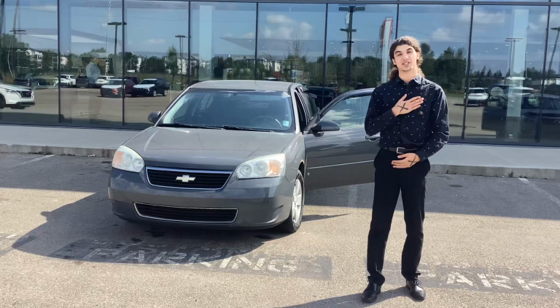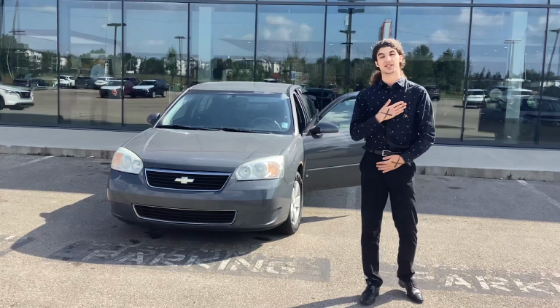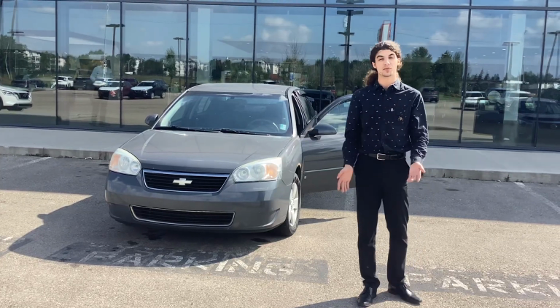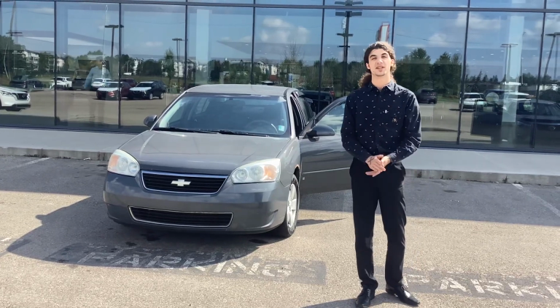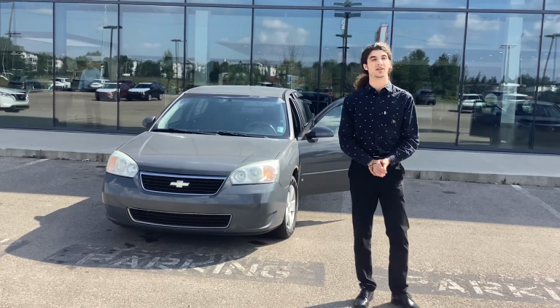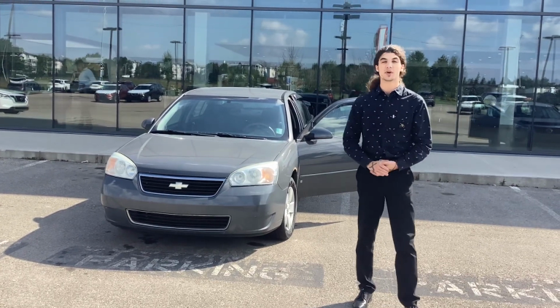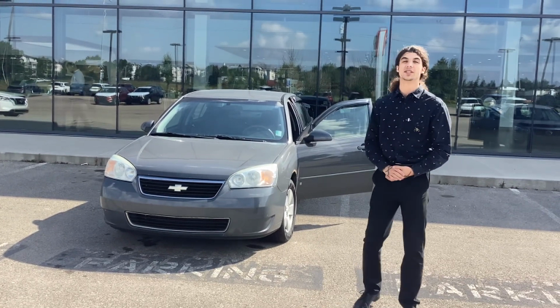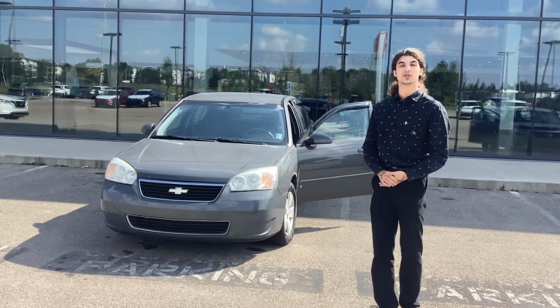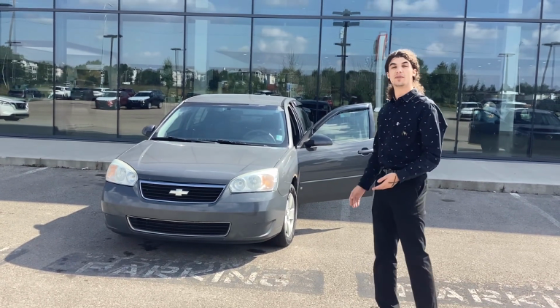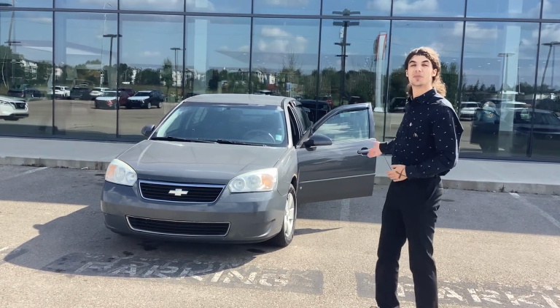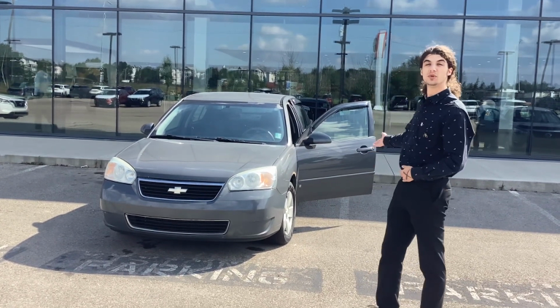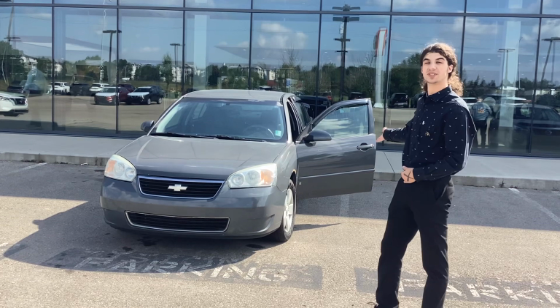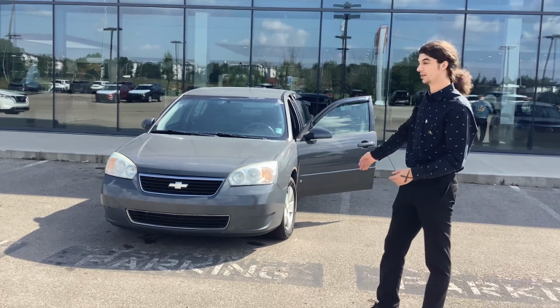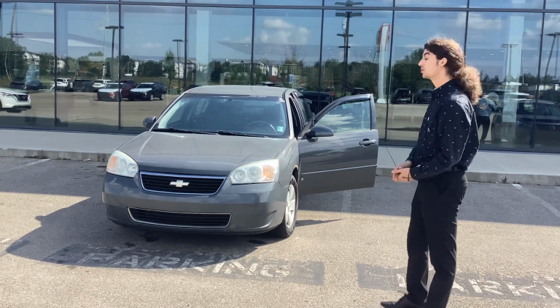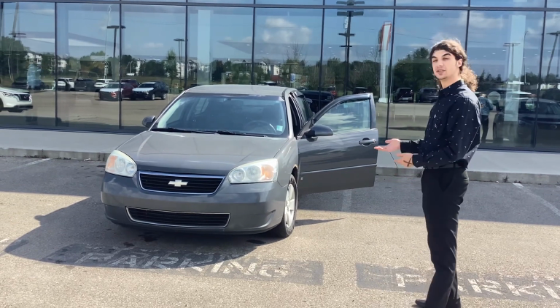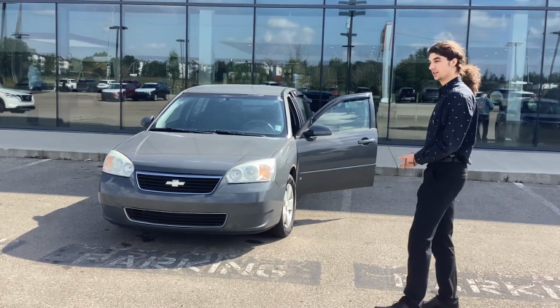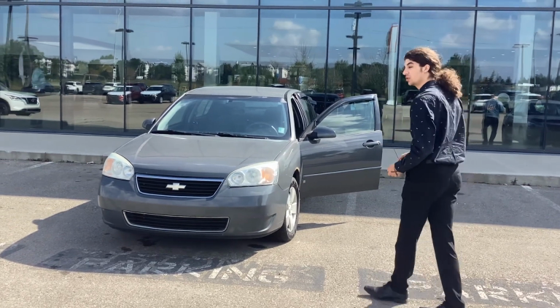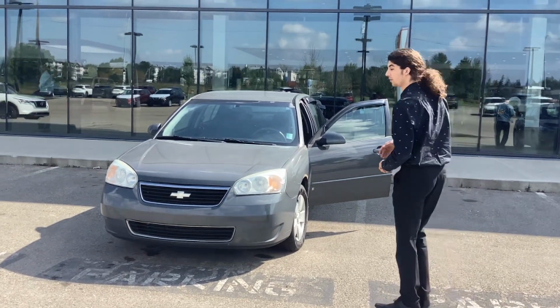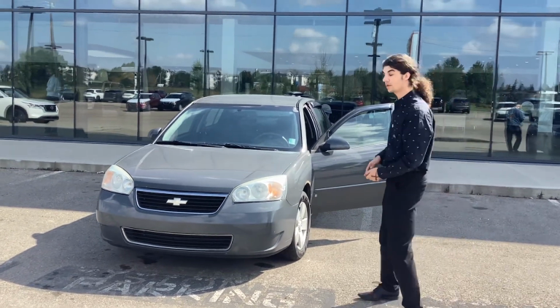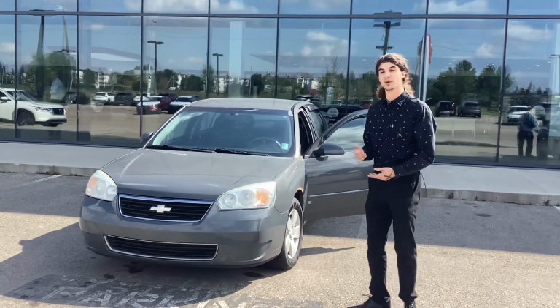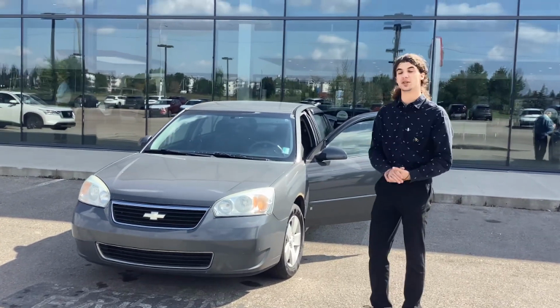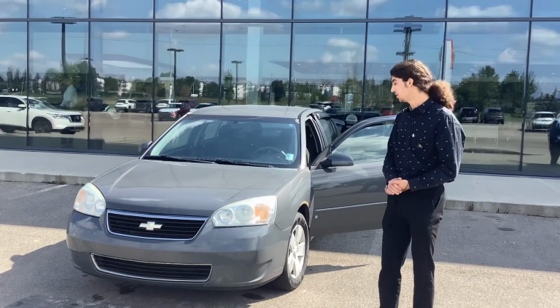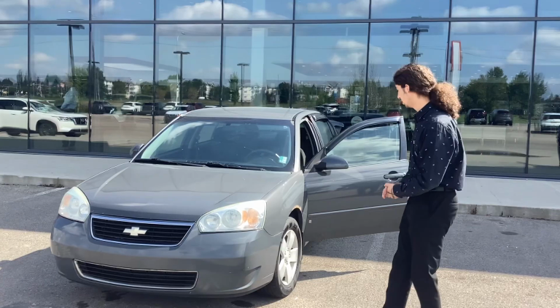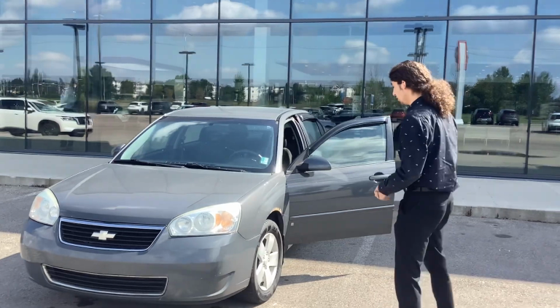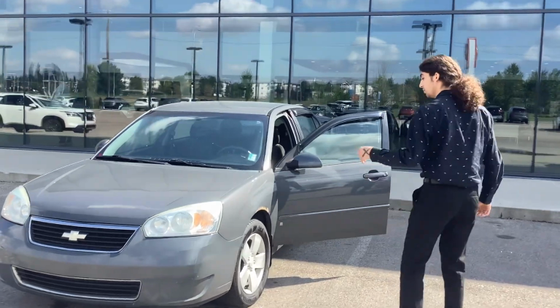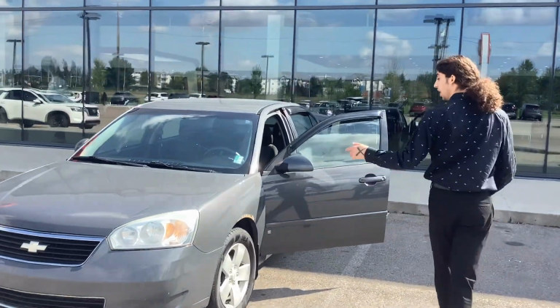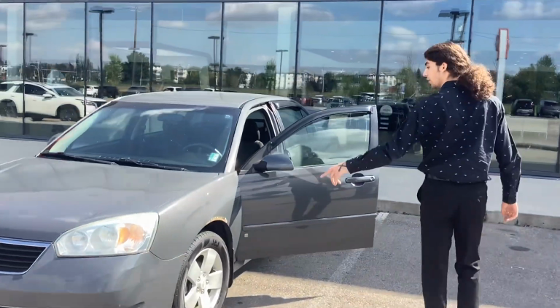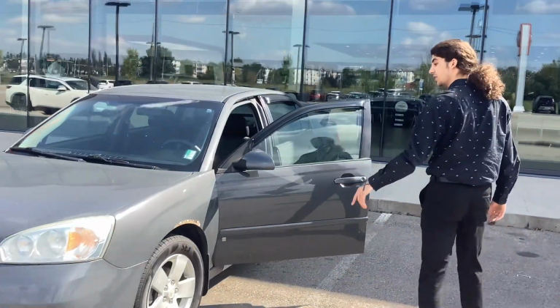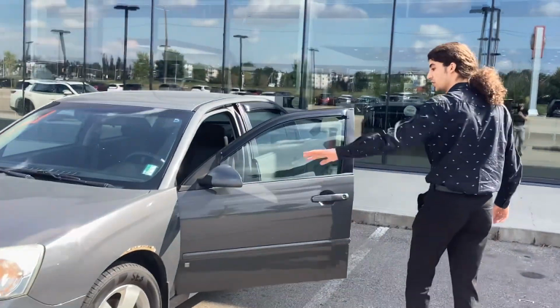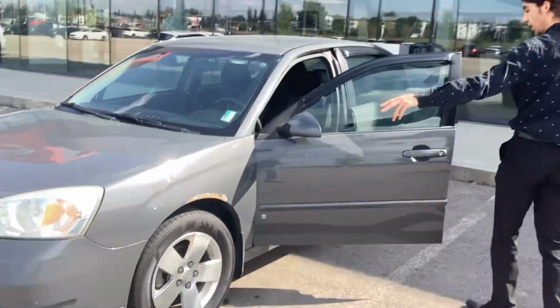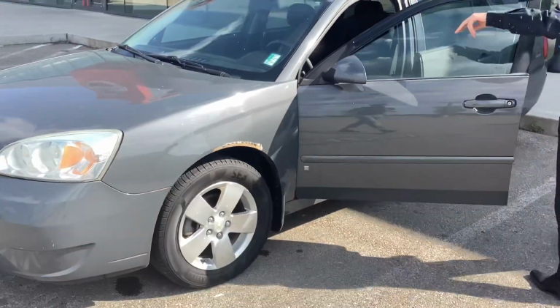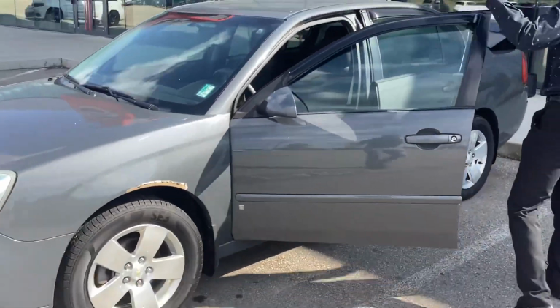Hi Justin, it's Lauren from Northside Nissan. Today I wanted to take the chance to show off our Malibu 07. This one's an LT. It's got the 2.4 four-cylinder engine. It's got some beautiful alloy rims. You can see just a little rust above the wheel wells there.